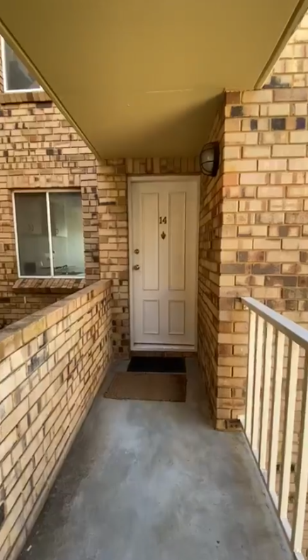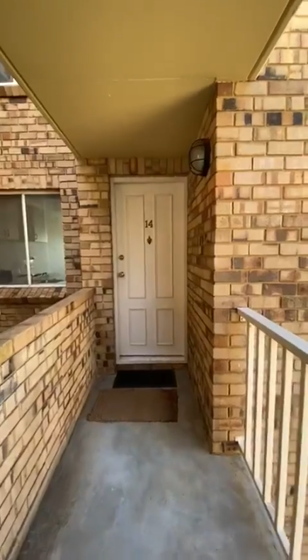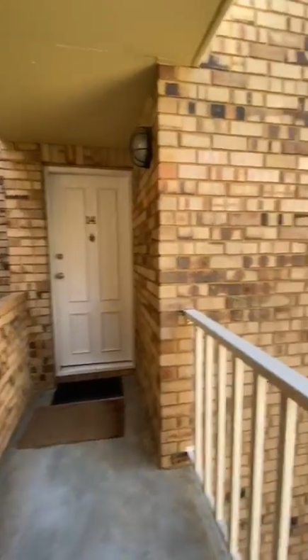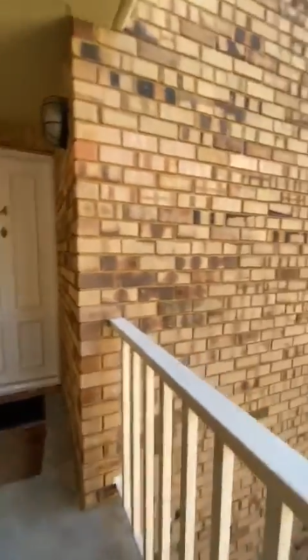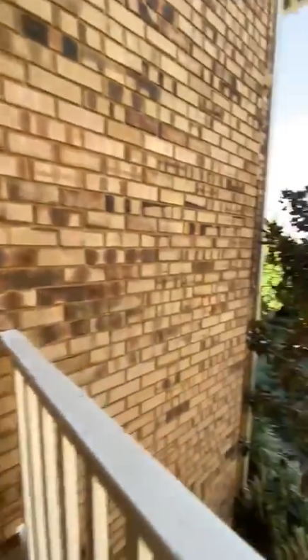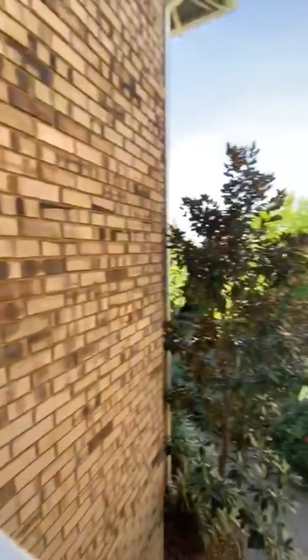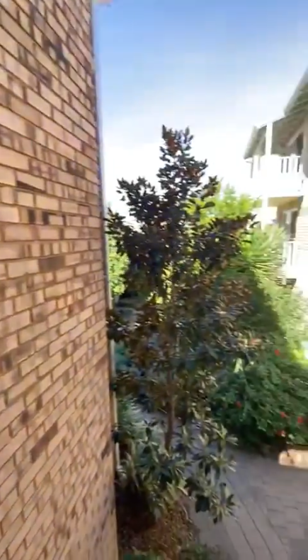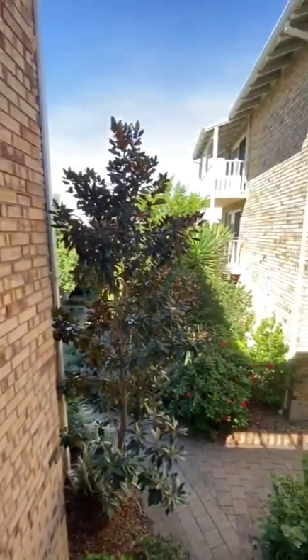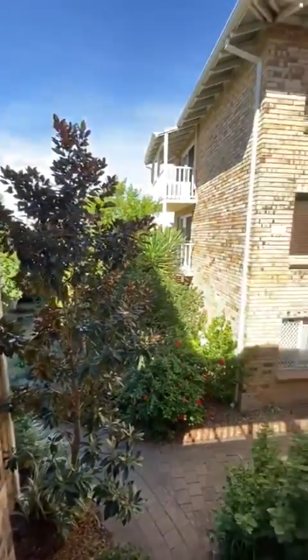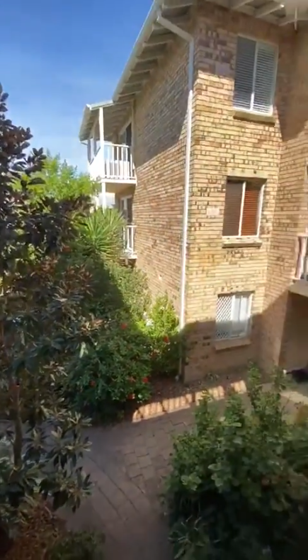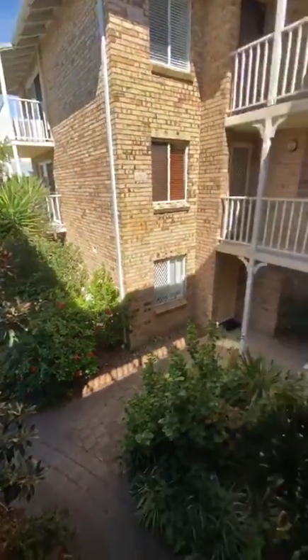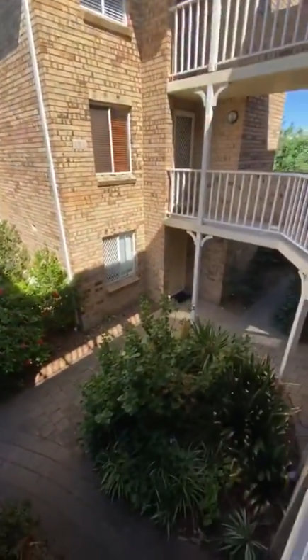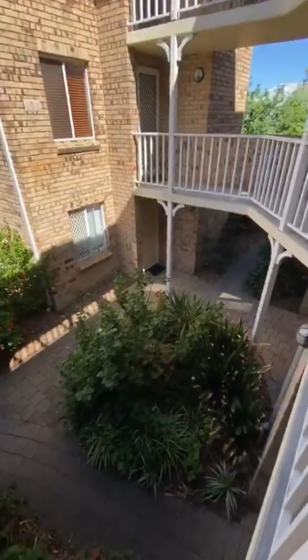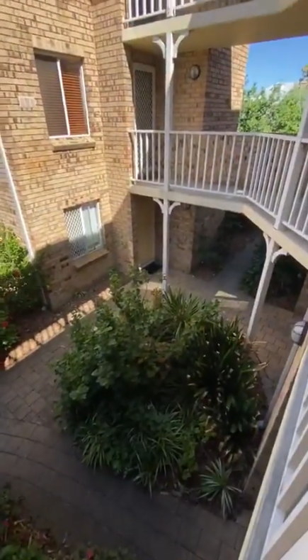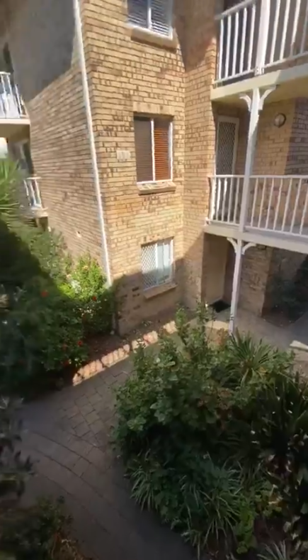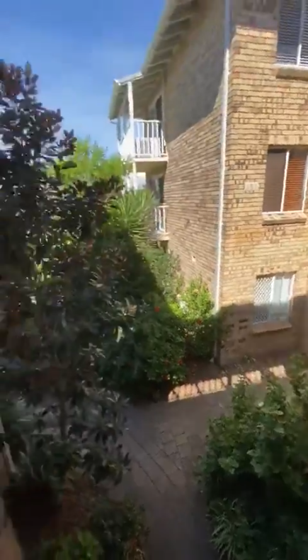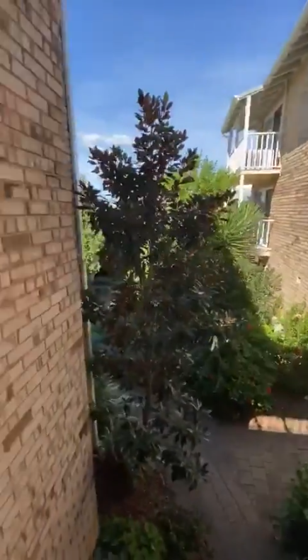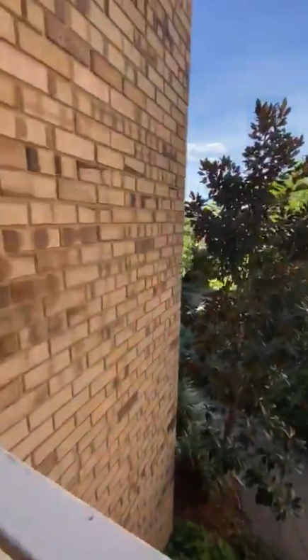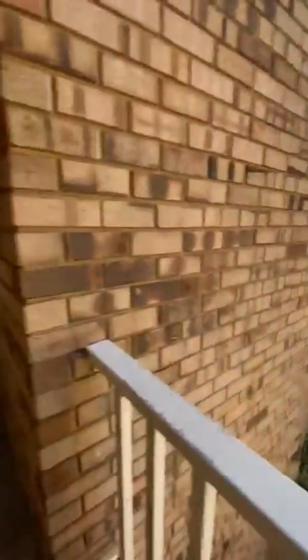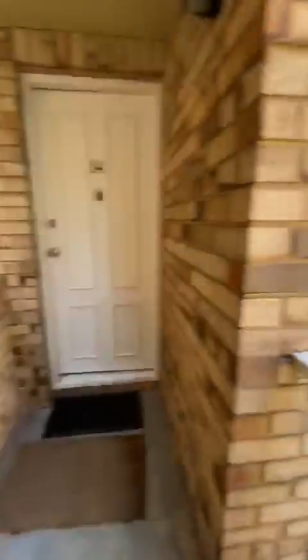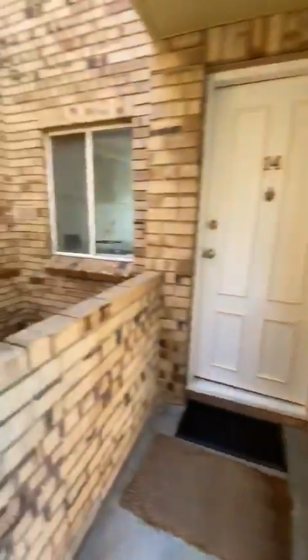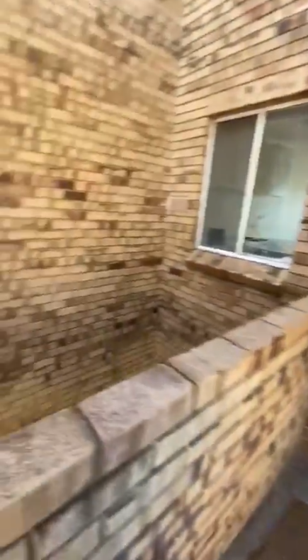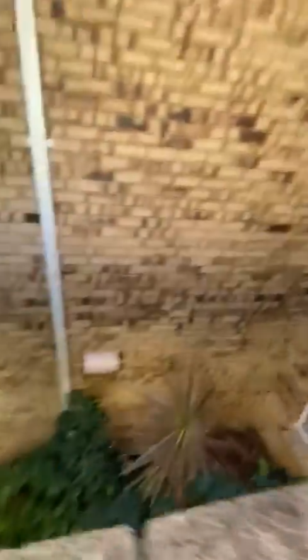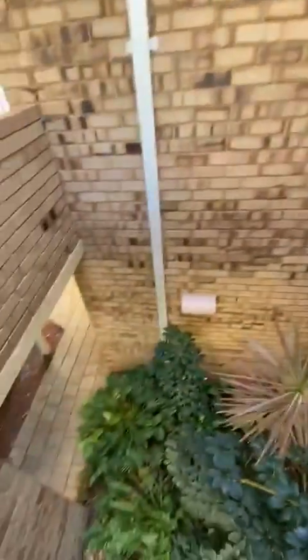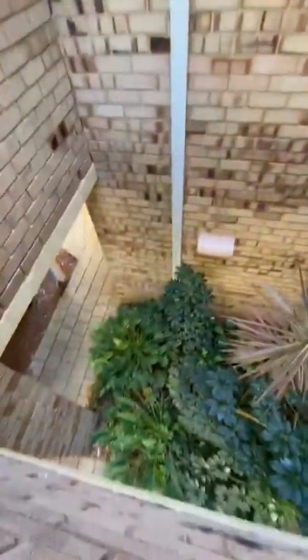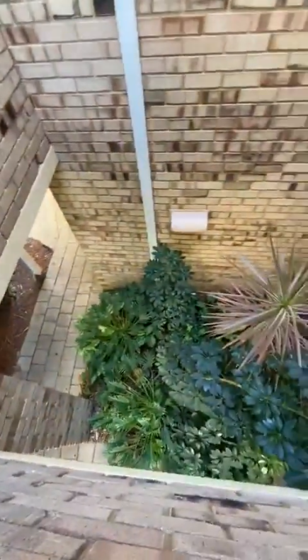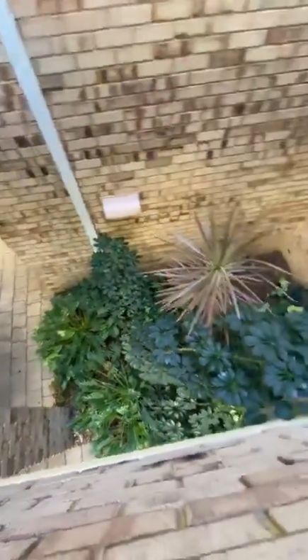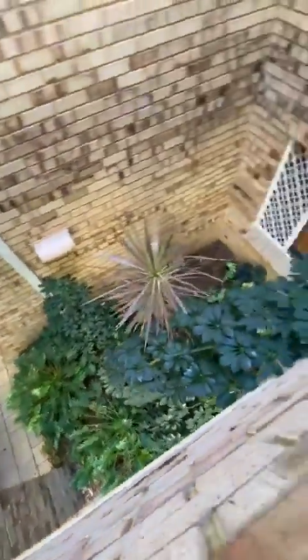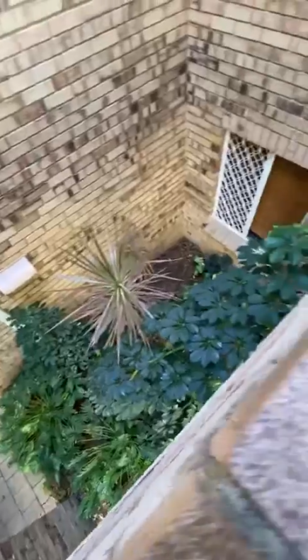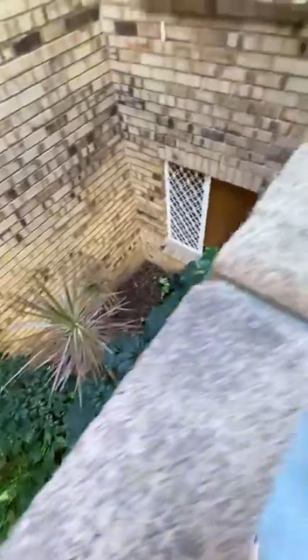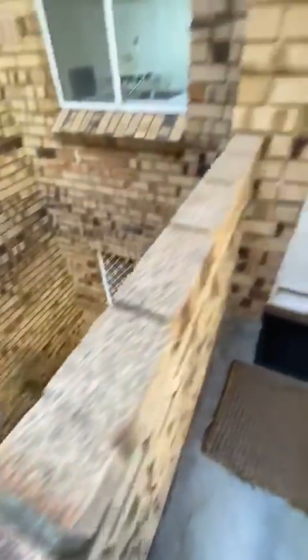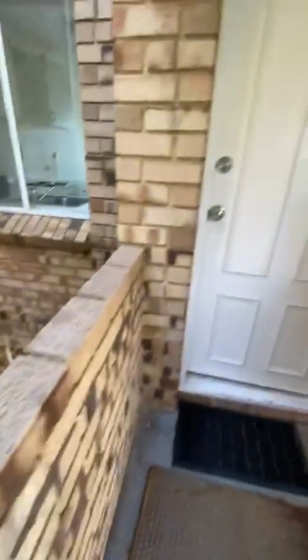Just at unit 14 at 7 Vincent Street — this is the garden. It's quite beautiful actually, very green and quite a fresh feel to it.